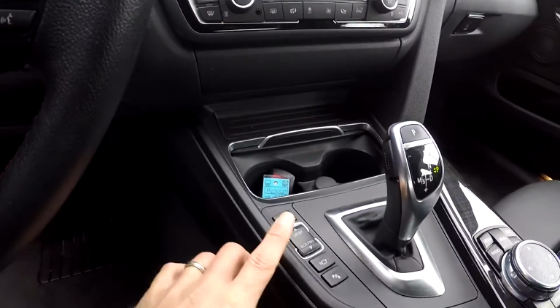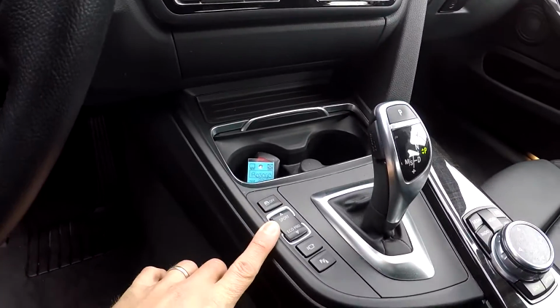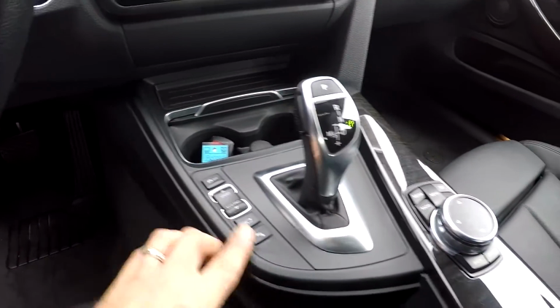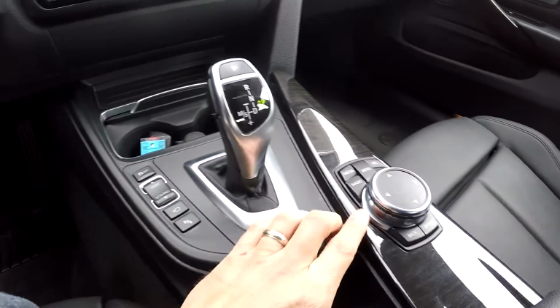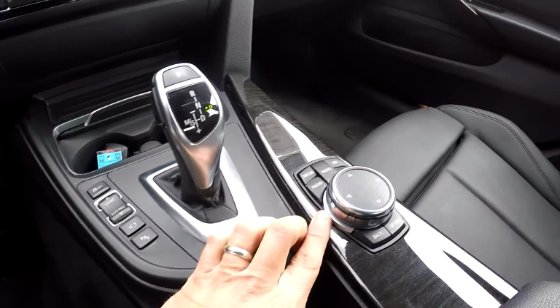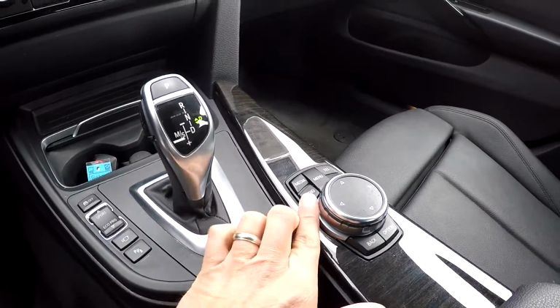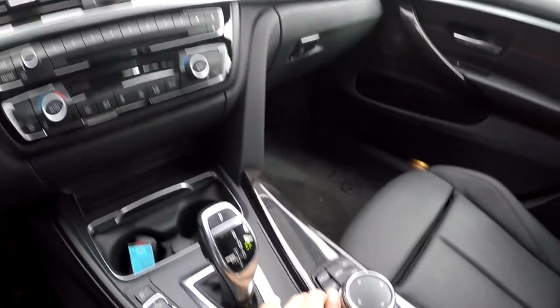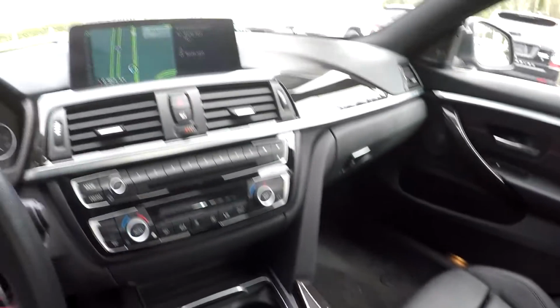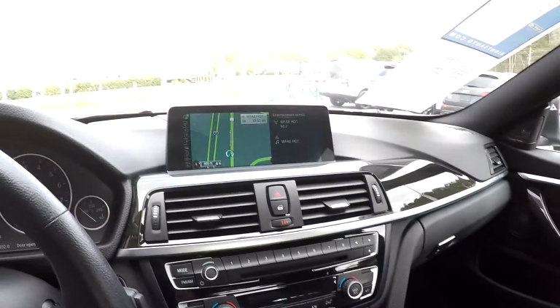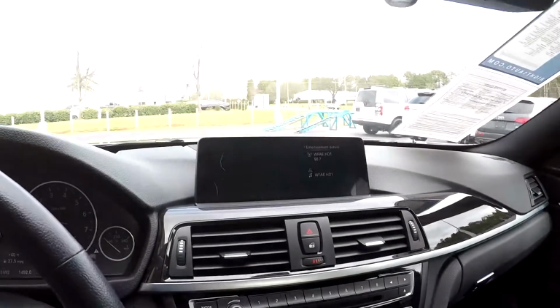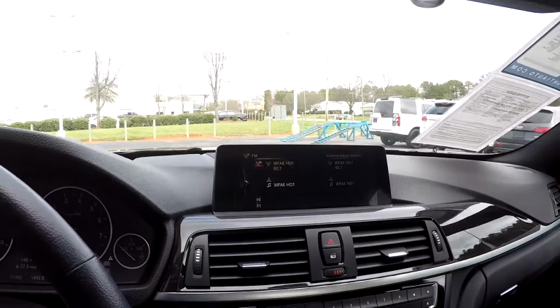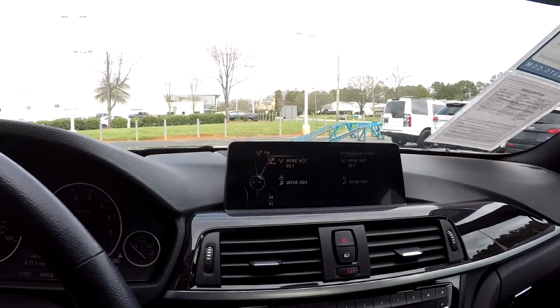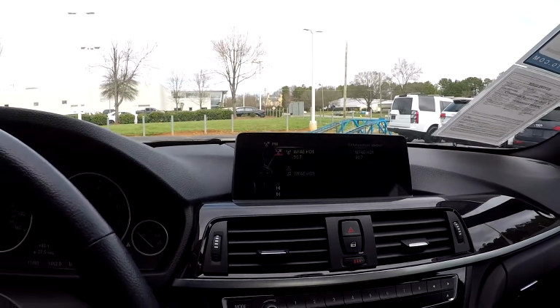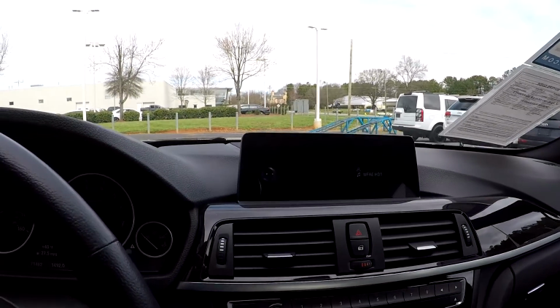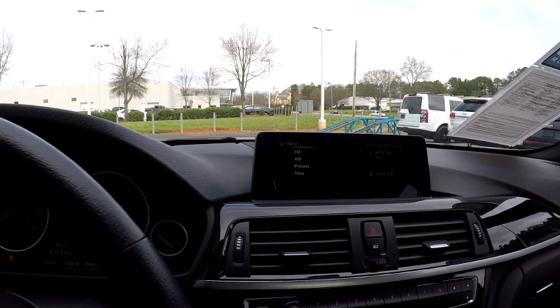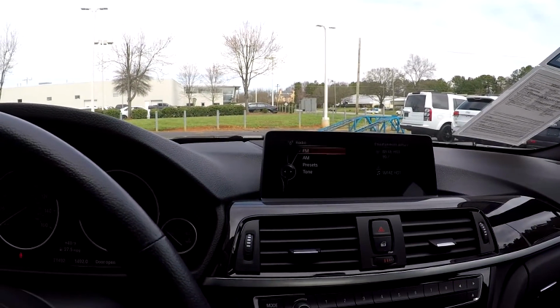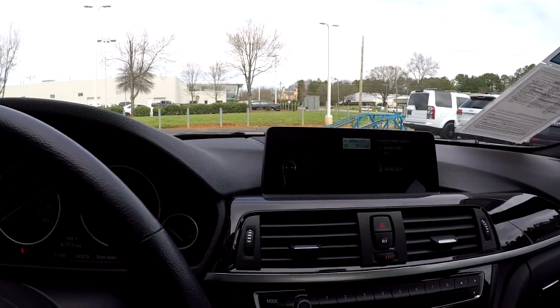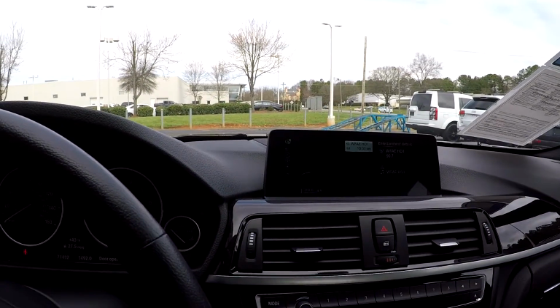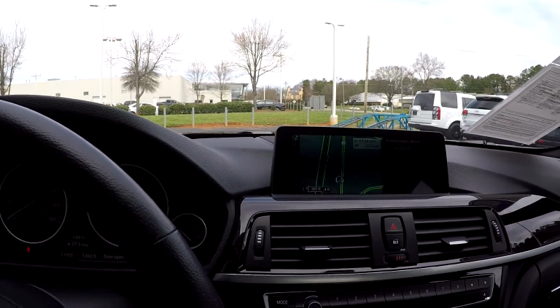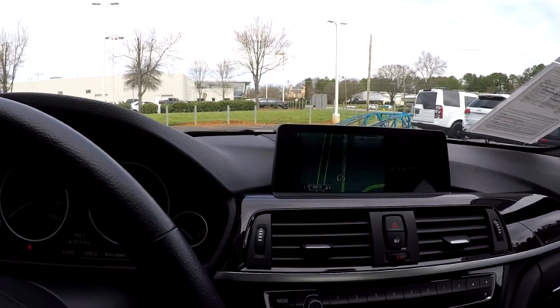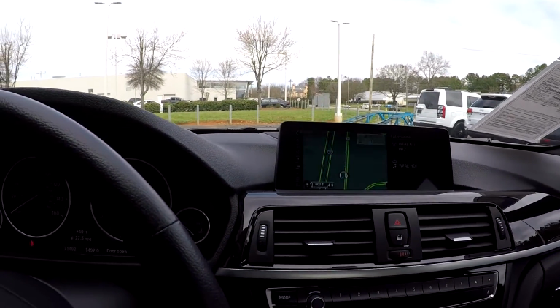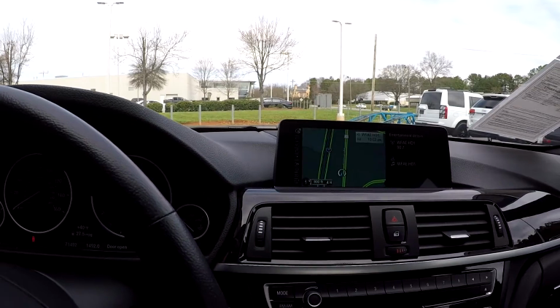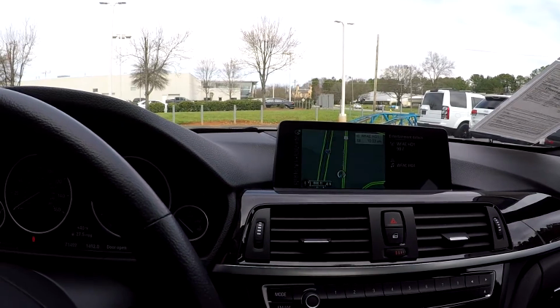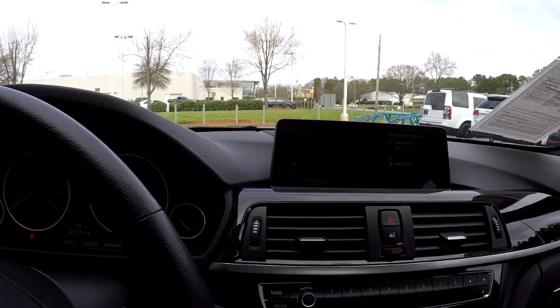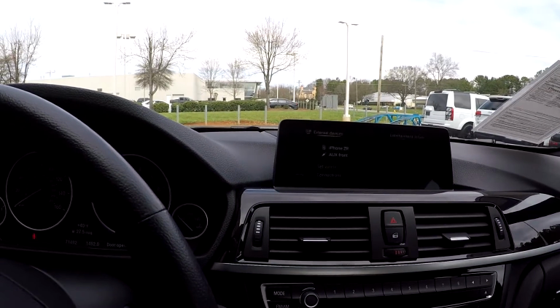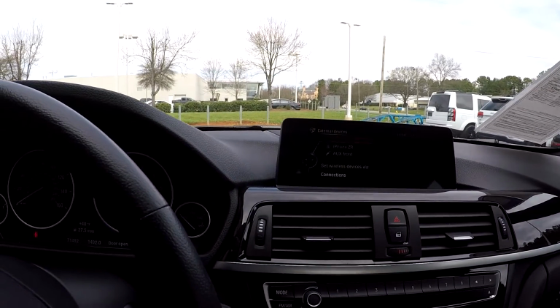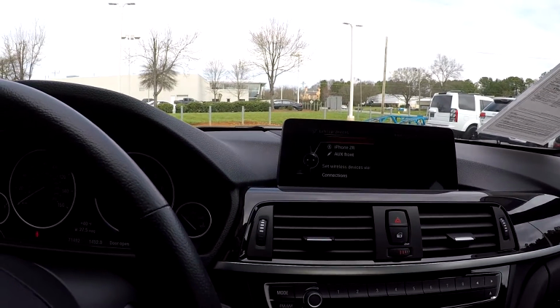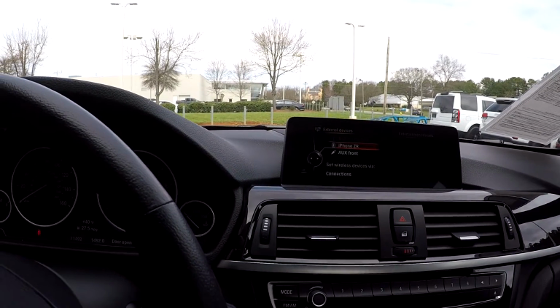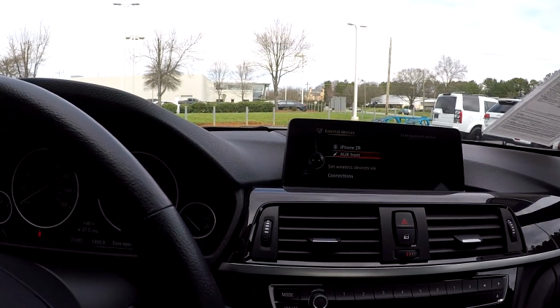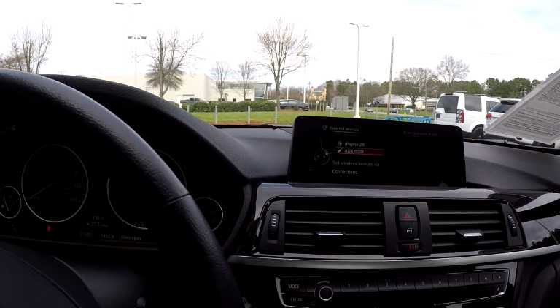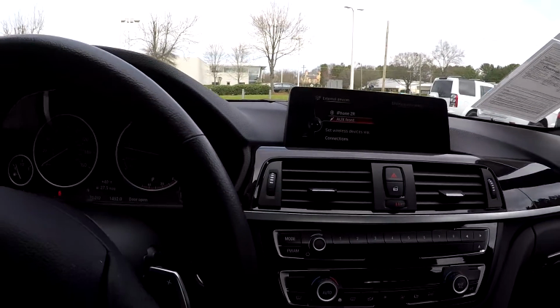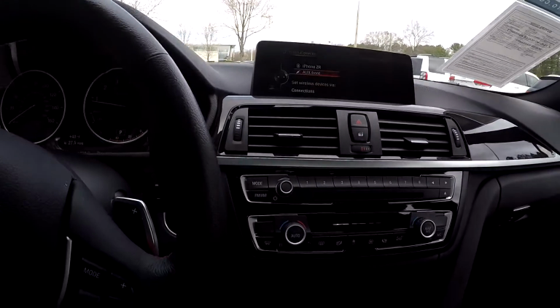There are multiple driving modes, and everything on the dash is going to be controlled from here. As you can see, we can toggle through those different menus very easily without our hands having to leave the wheel — great for safety and comfort. Of course, Bluetooth is included as well.